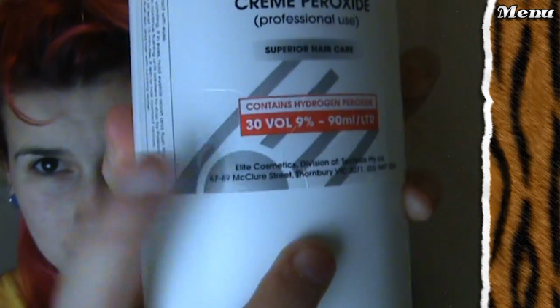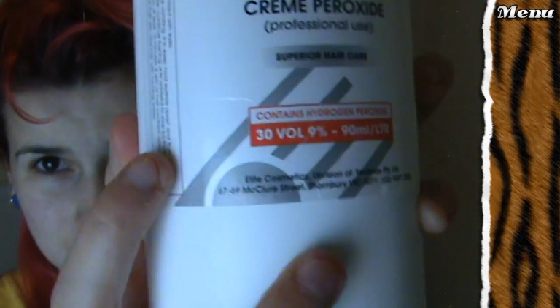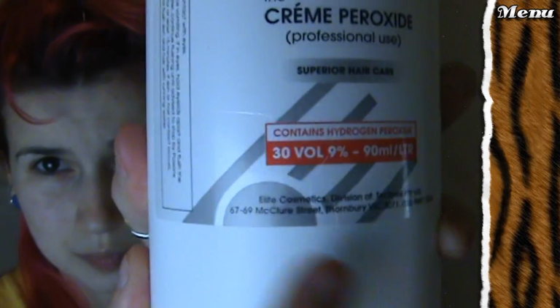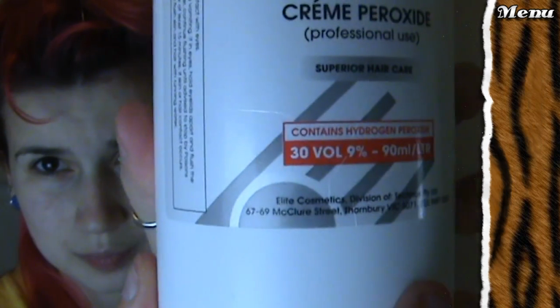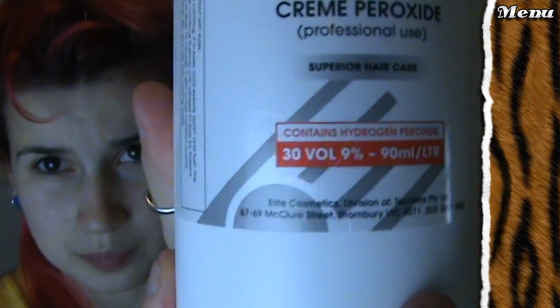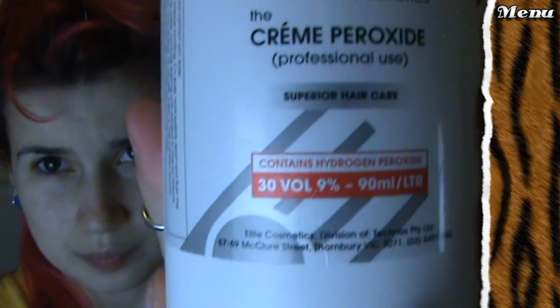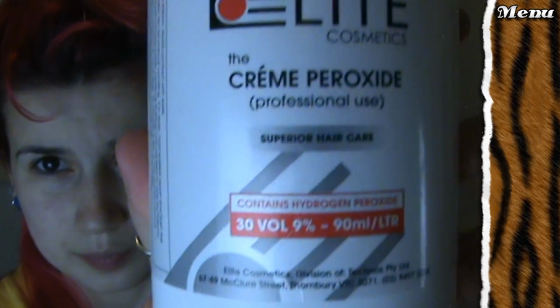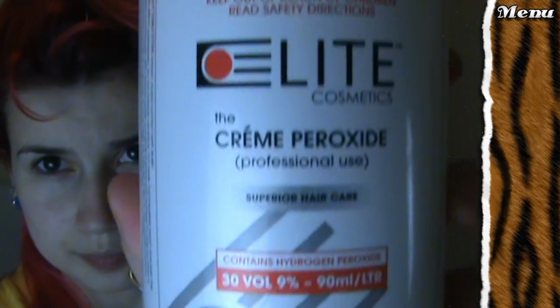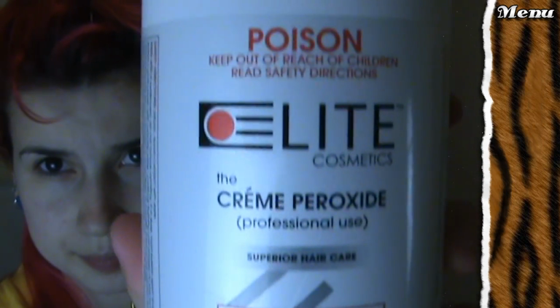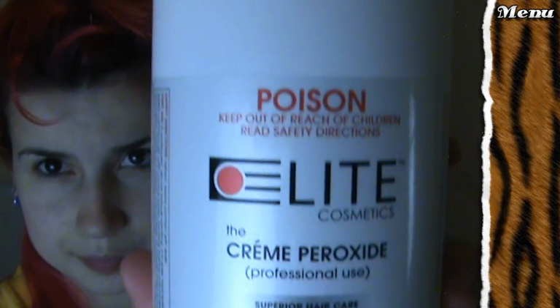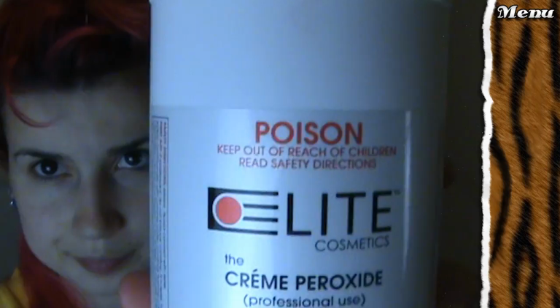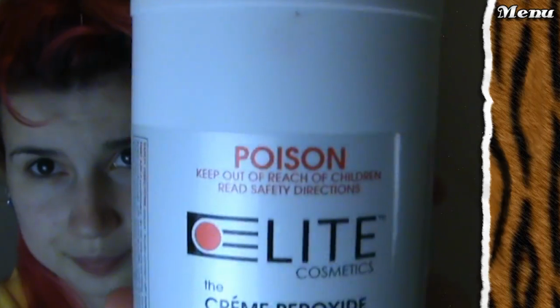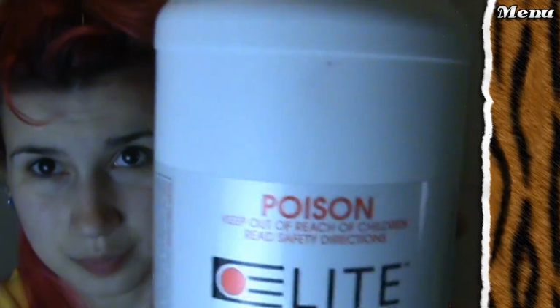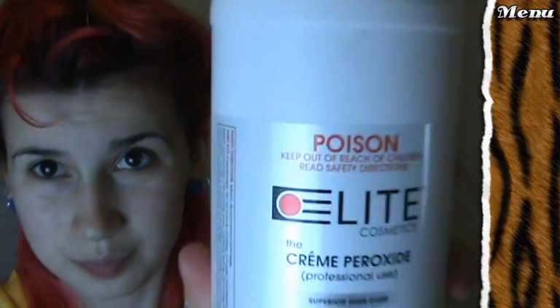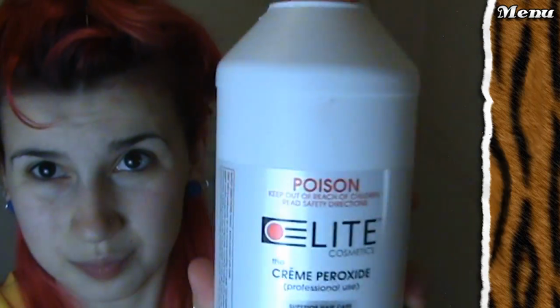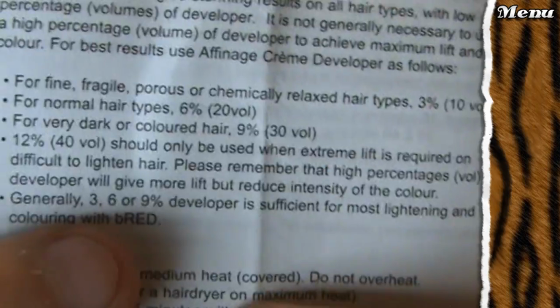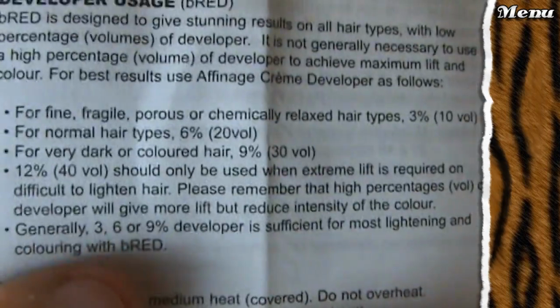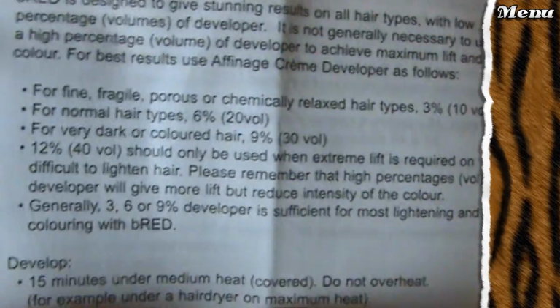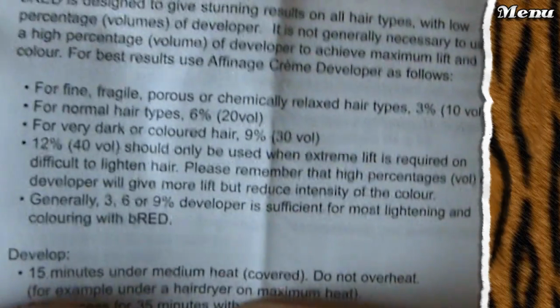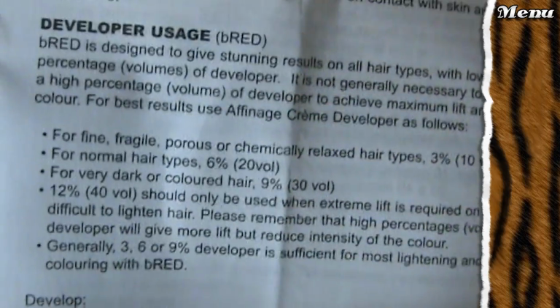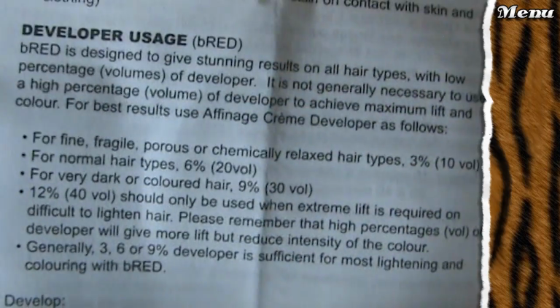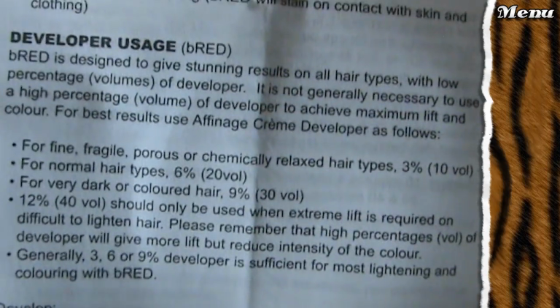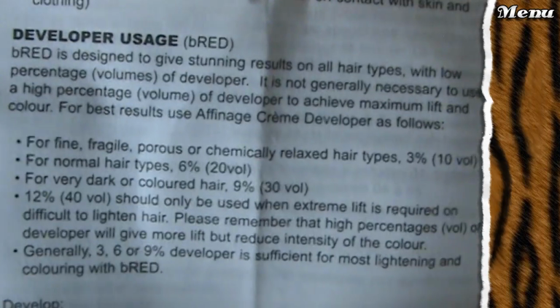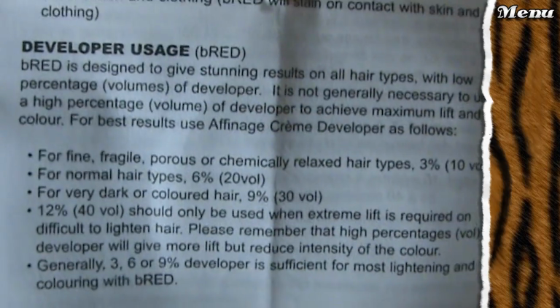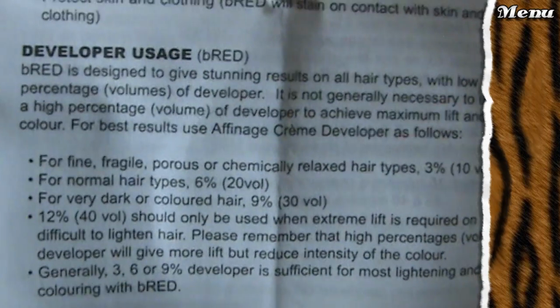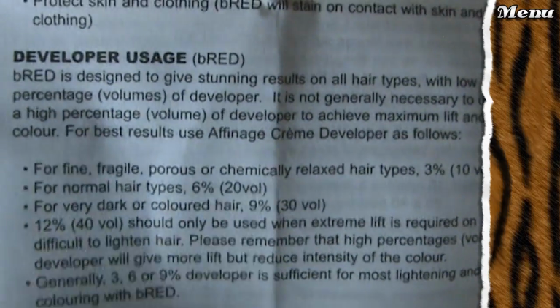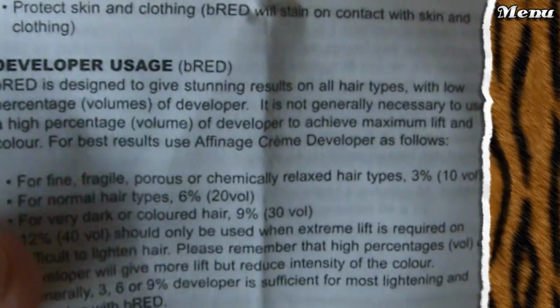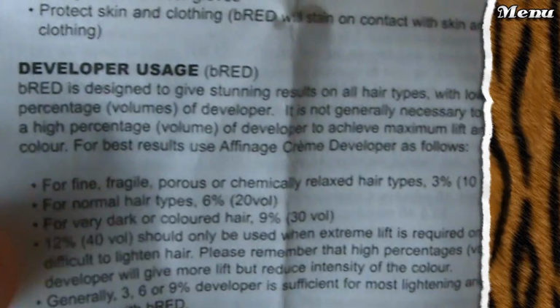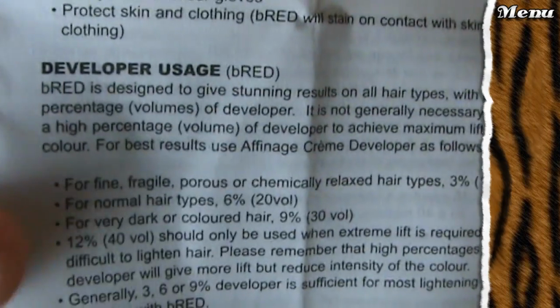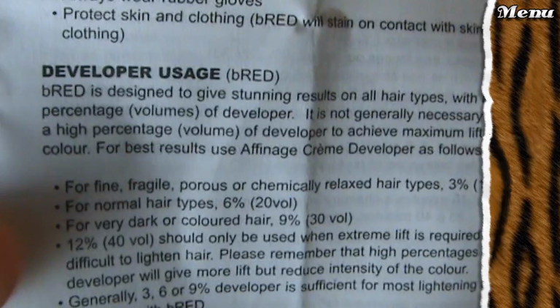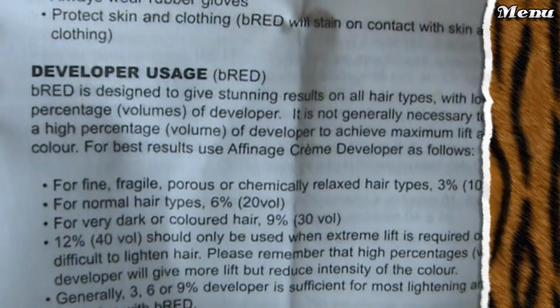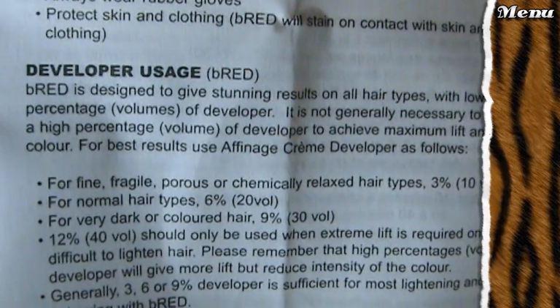If you've got naturally dark hair and you've never dyed it before, I suggest you do 30 vol all over. You might want to pause here just so you can read this little bit of handy information.